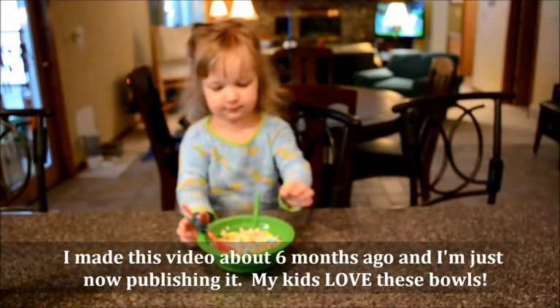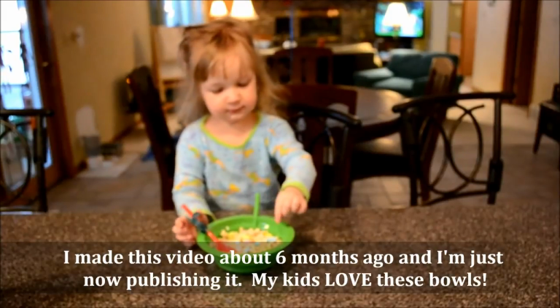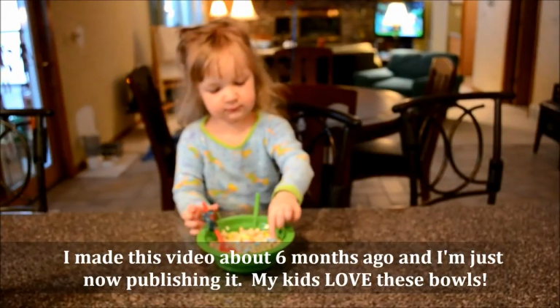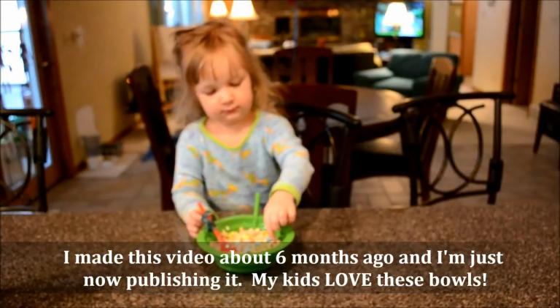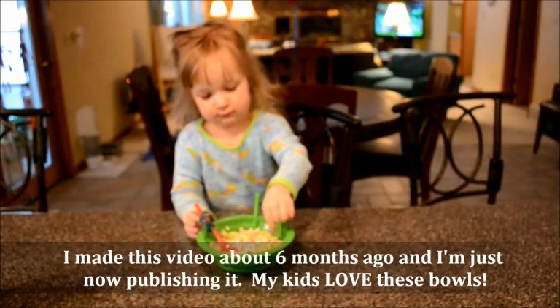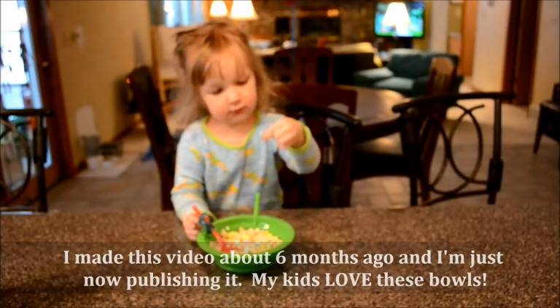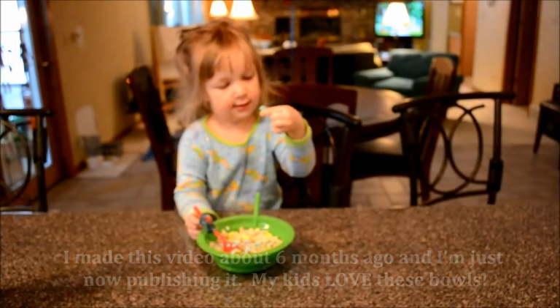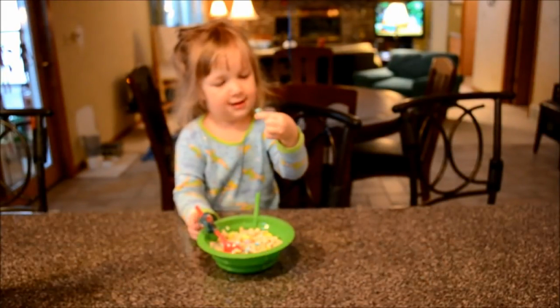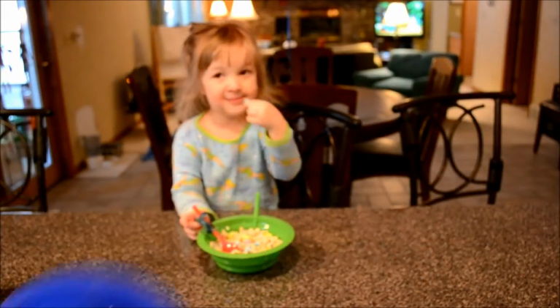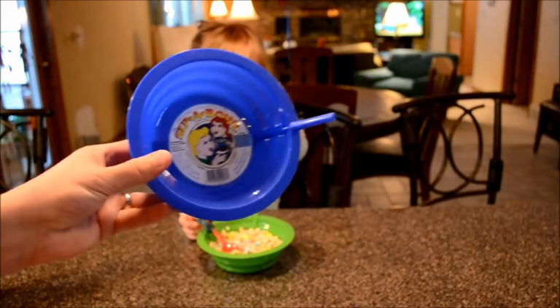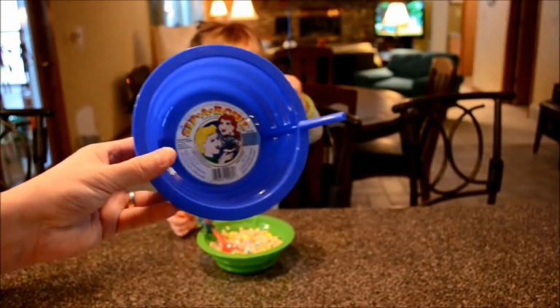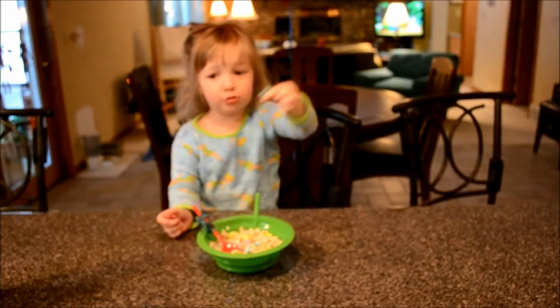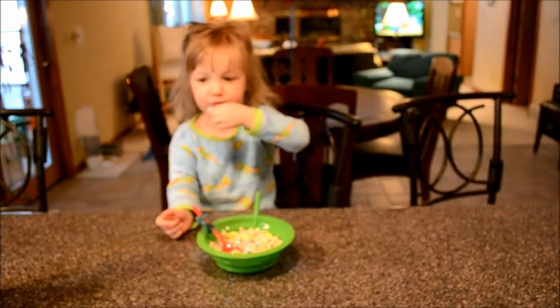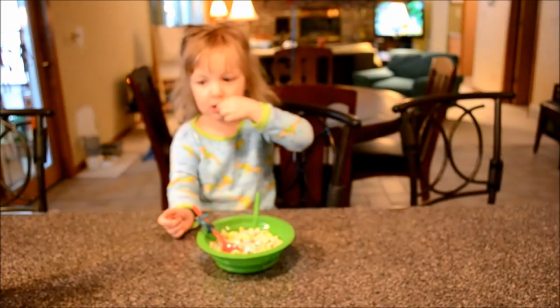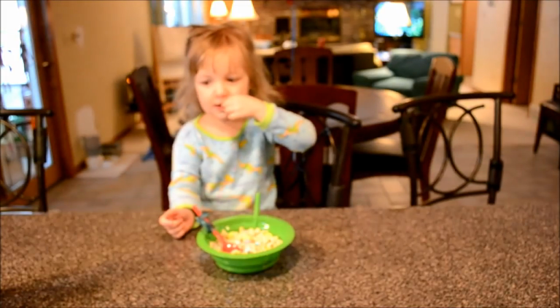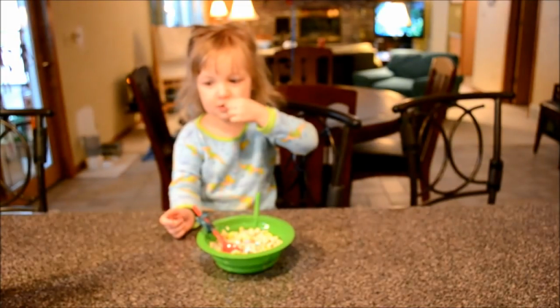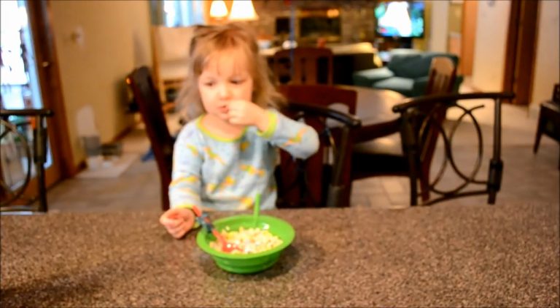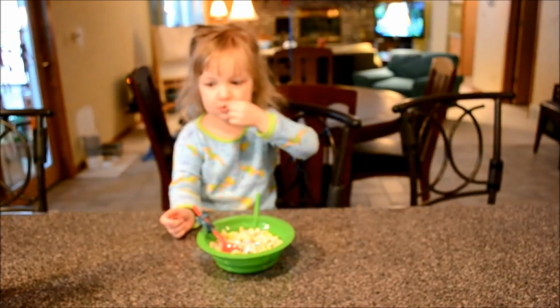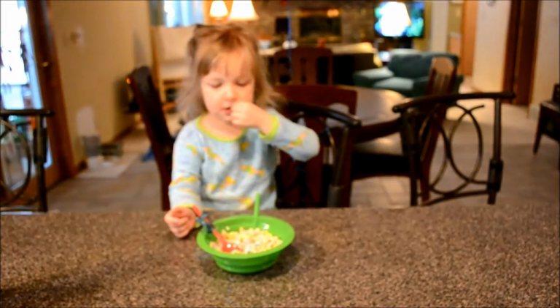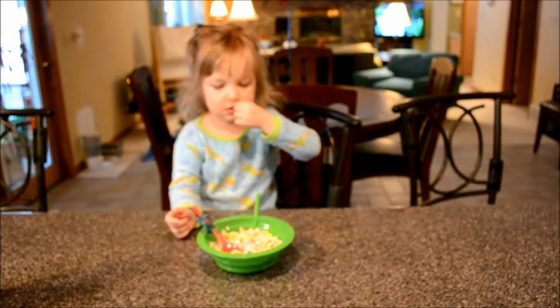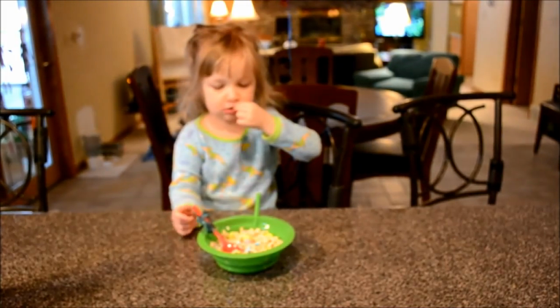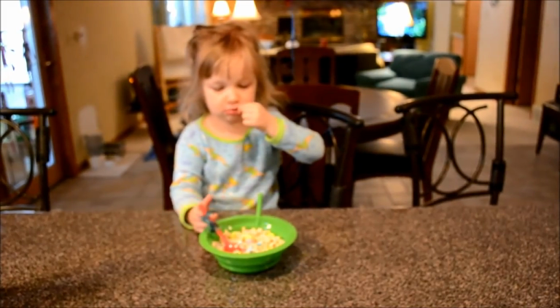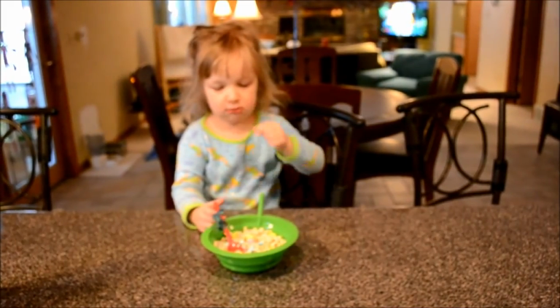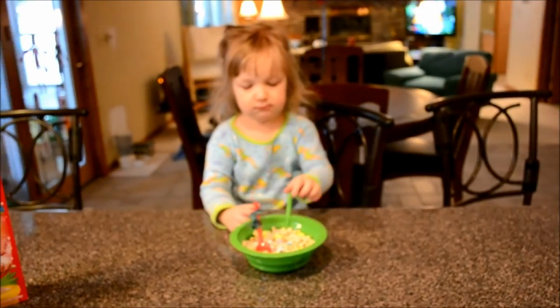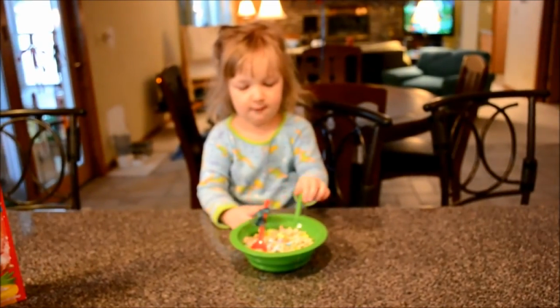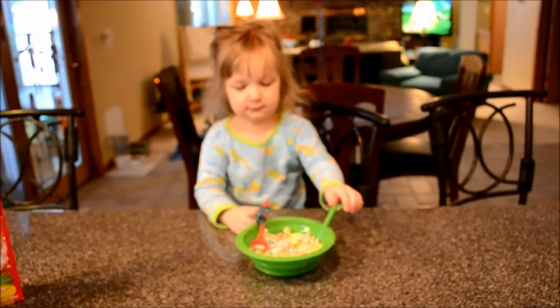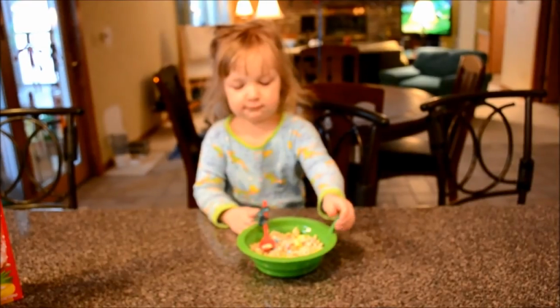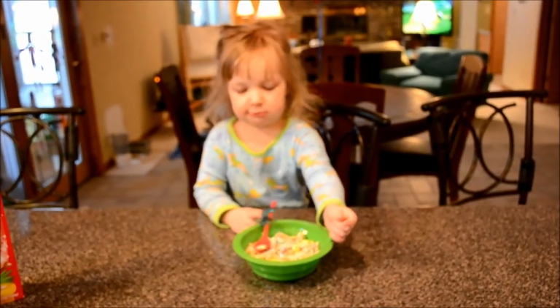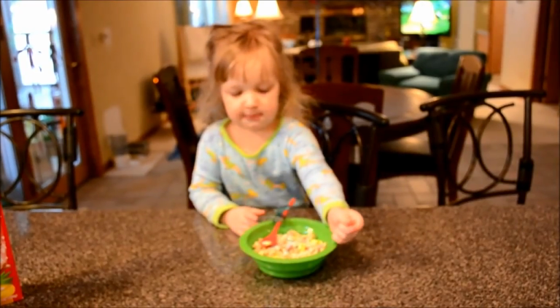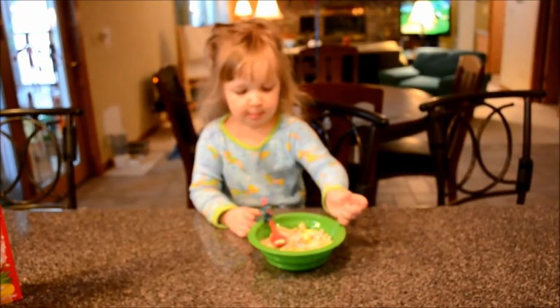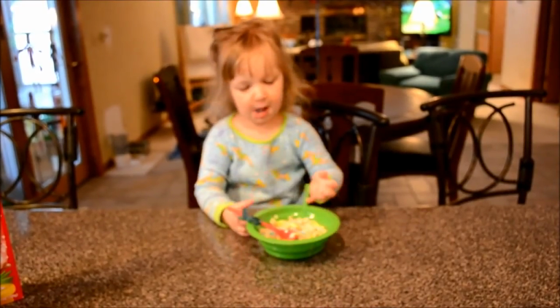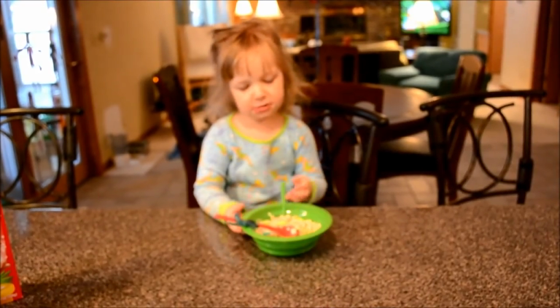There you have it, folks, from an unquestioned expert. The Sippa Bowl works, and they like it. And now she's going to eat all the marshmallows and leave the cereal. $1.99 — get it at the big box stores like Walmart. Thanks for watching.